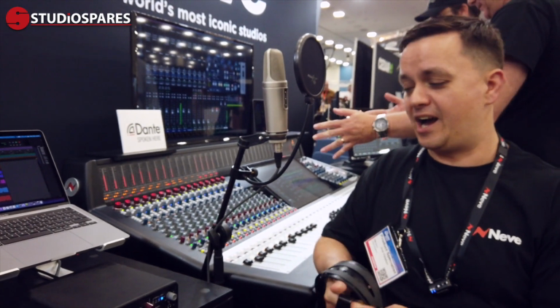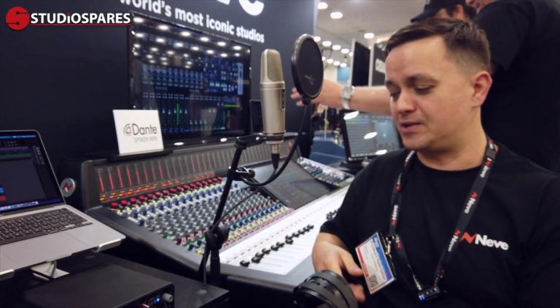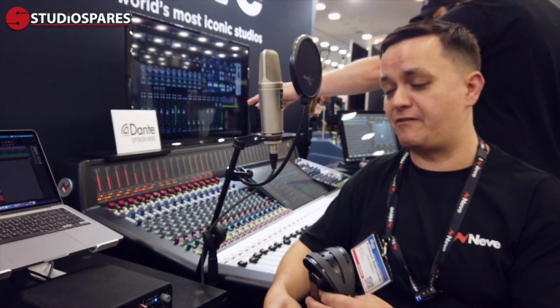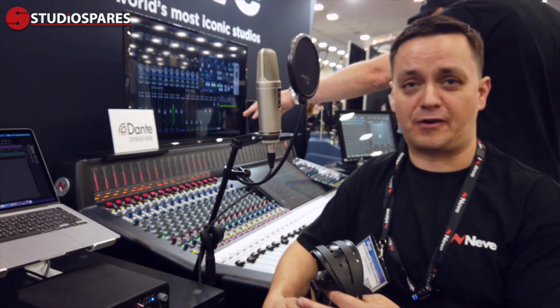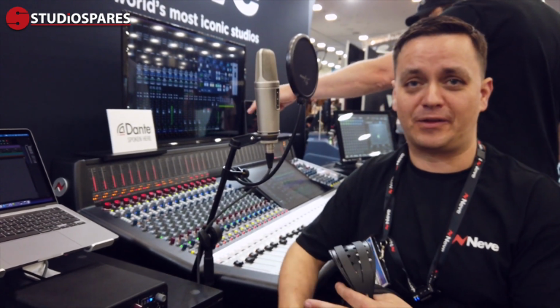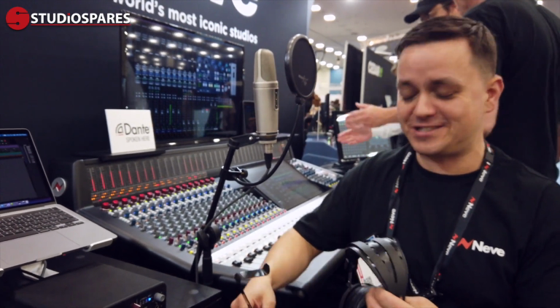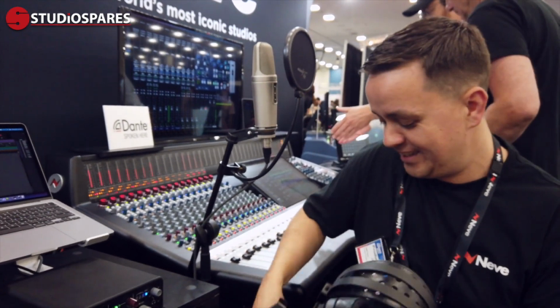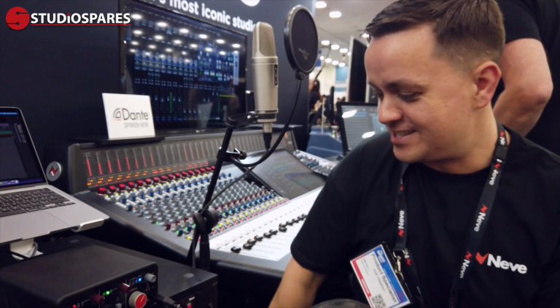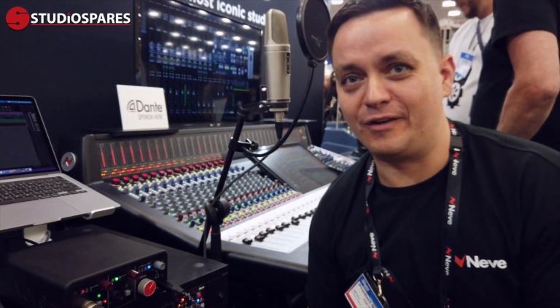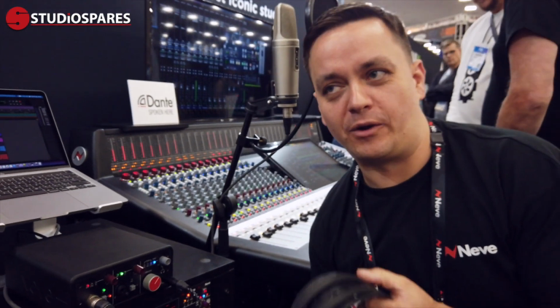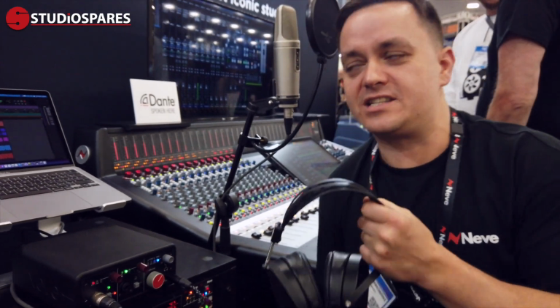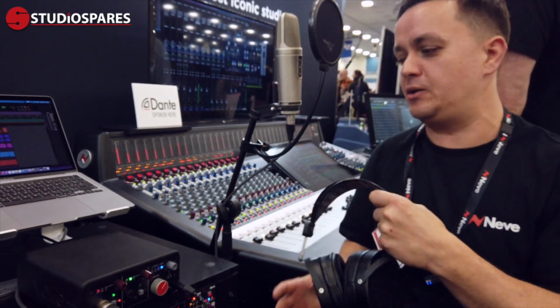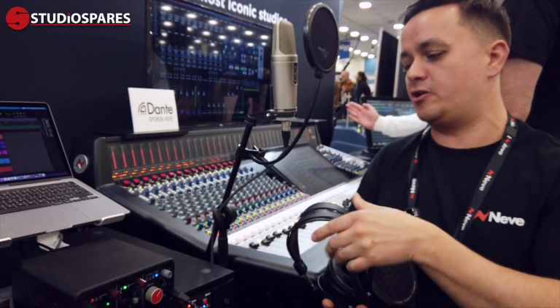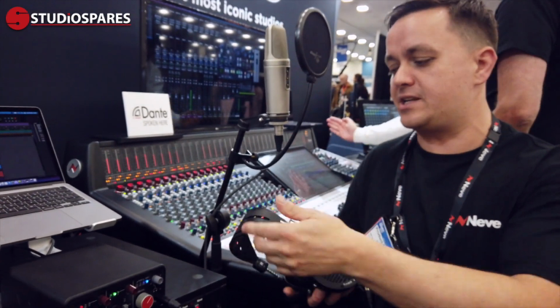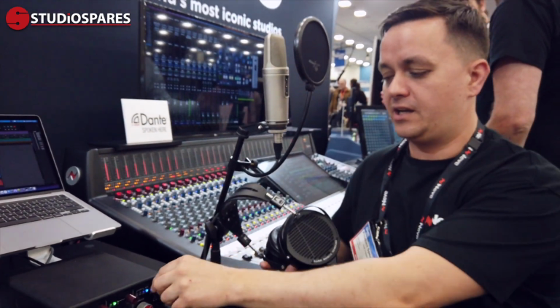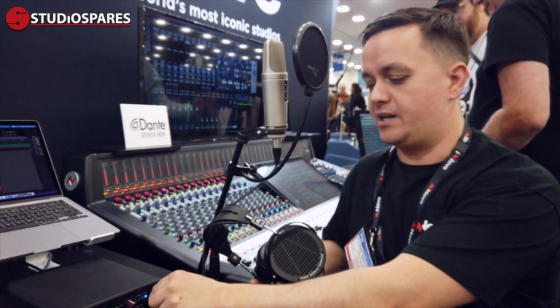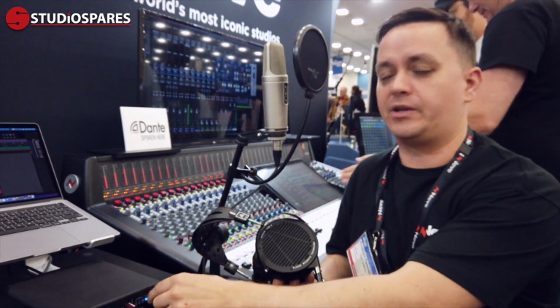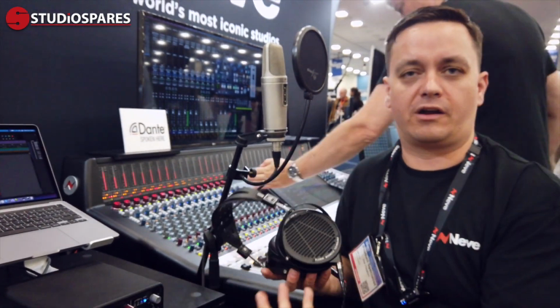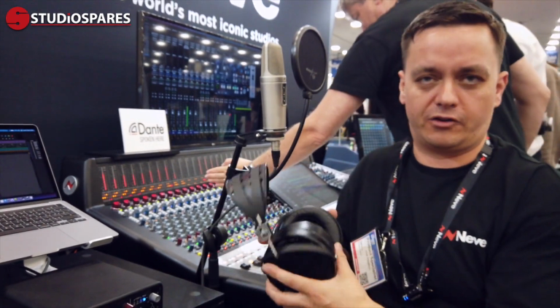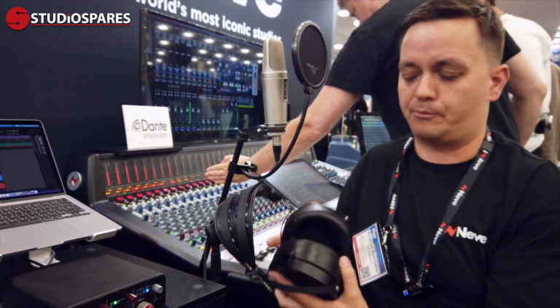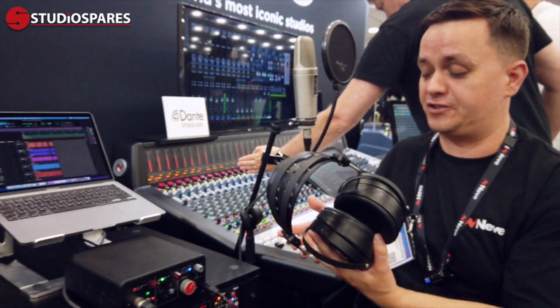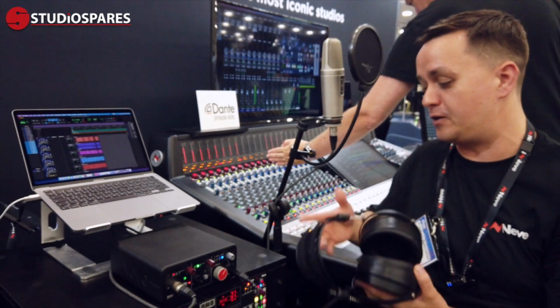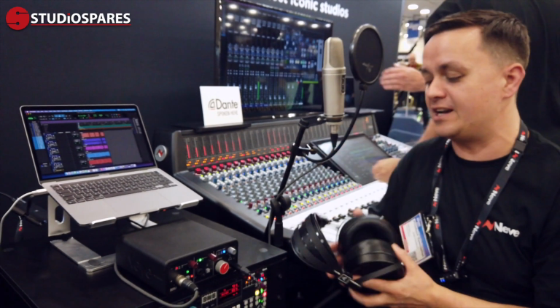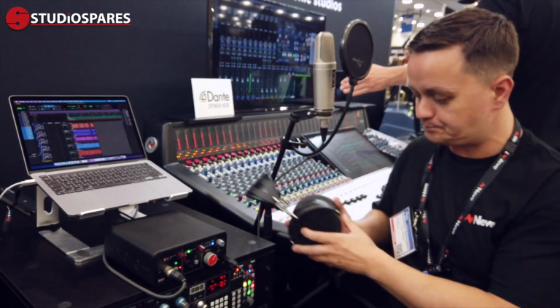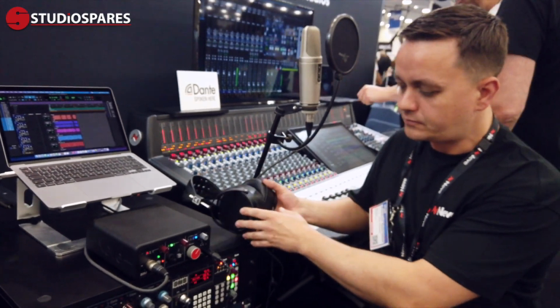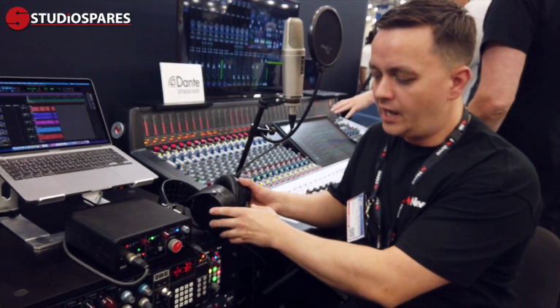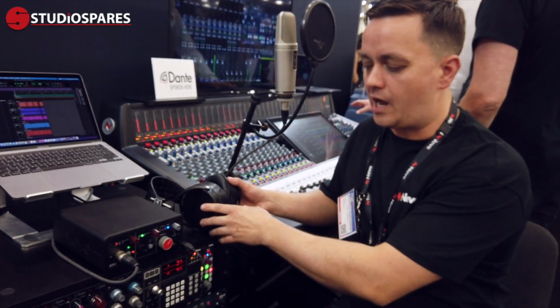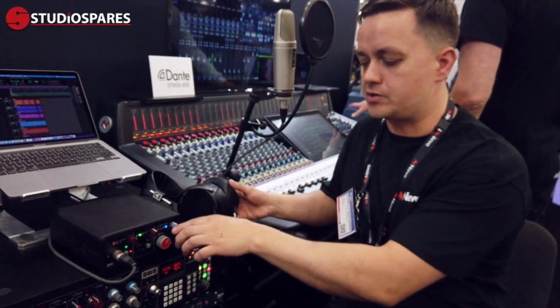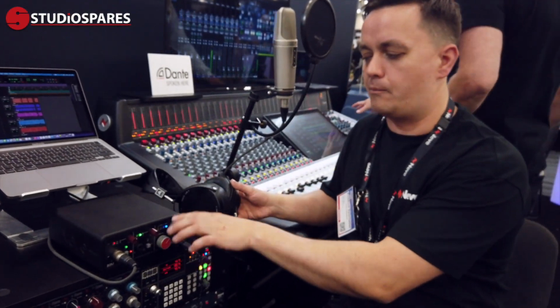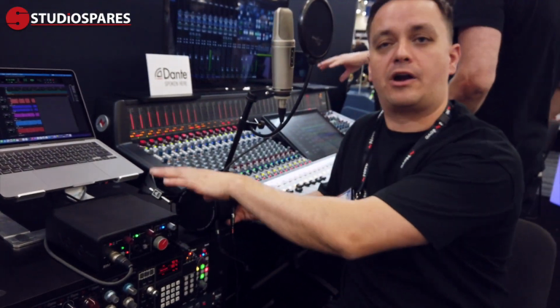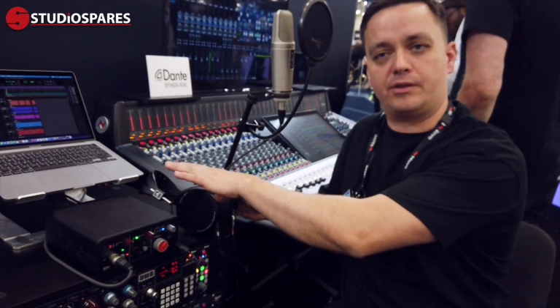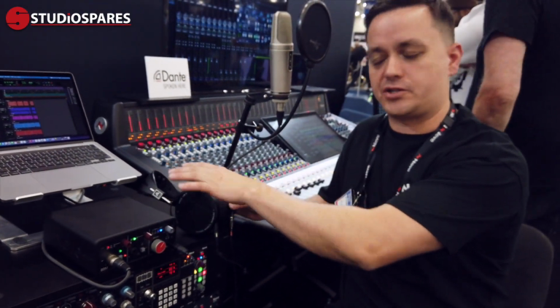We also have a headphone amp on the front, so if you want to listen to your mix separately on your professional headphones, you can. We've also got a monitor output on the back too.